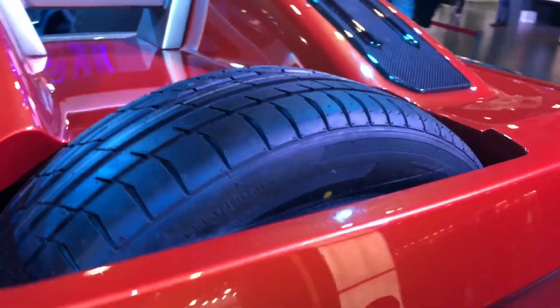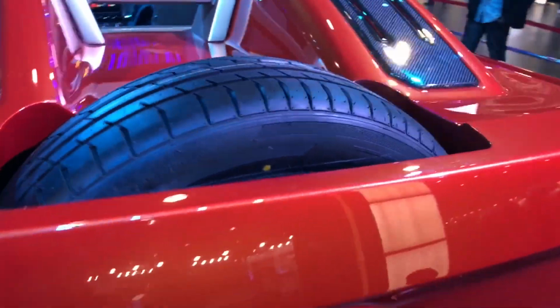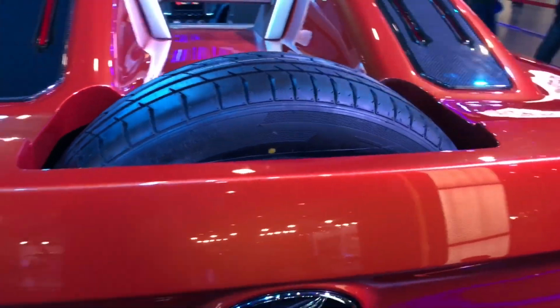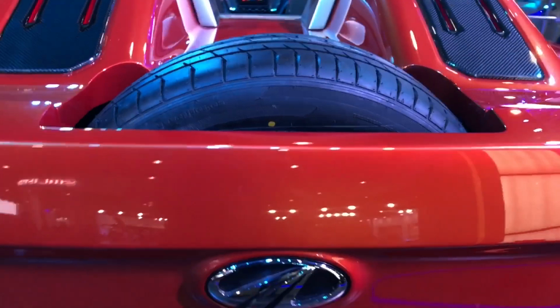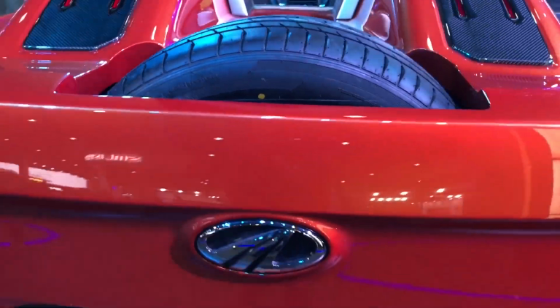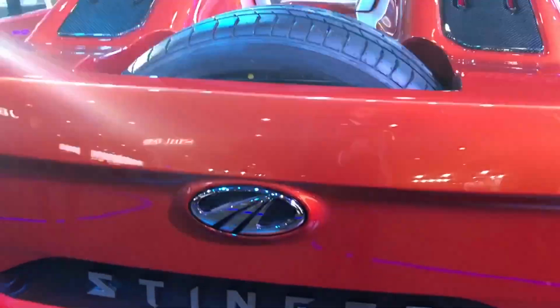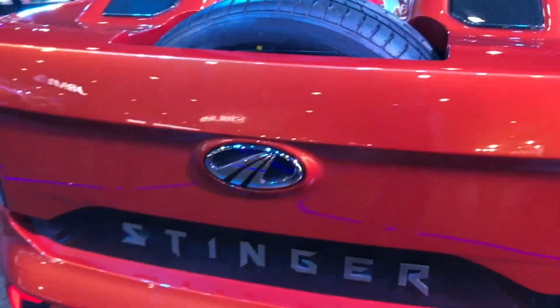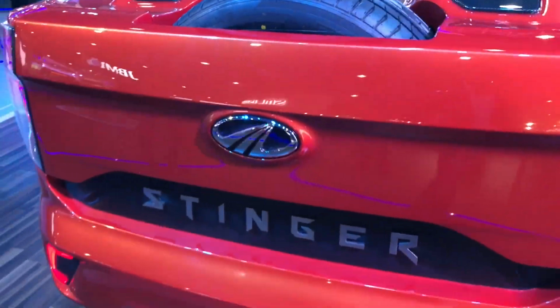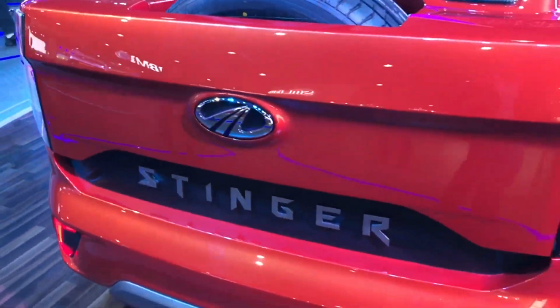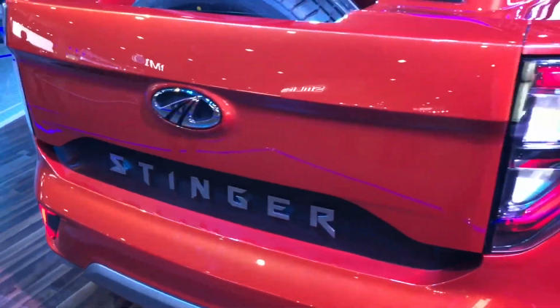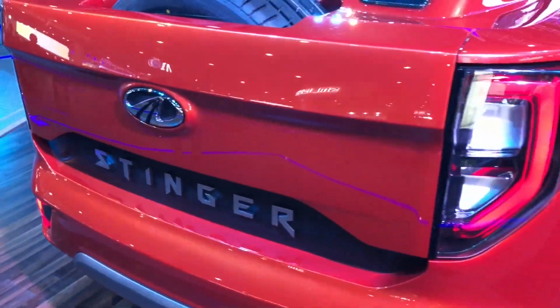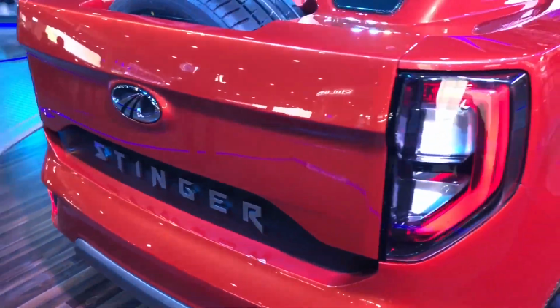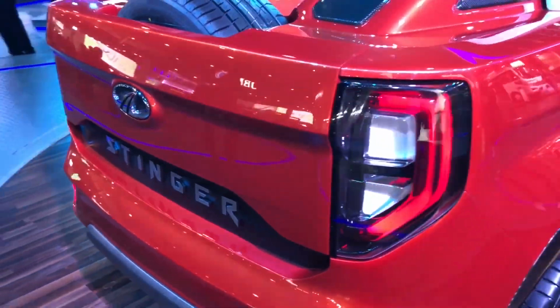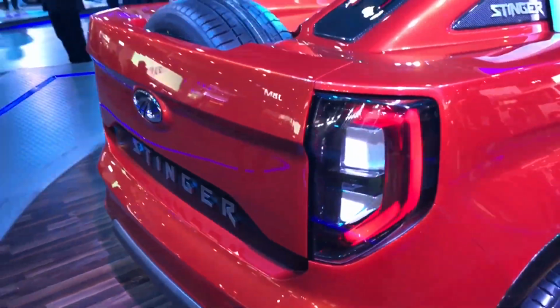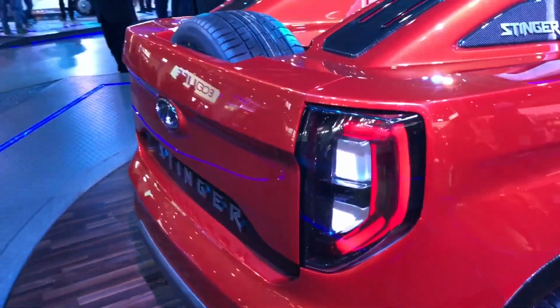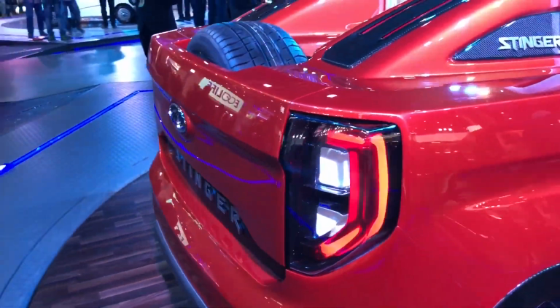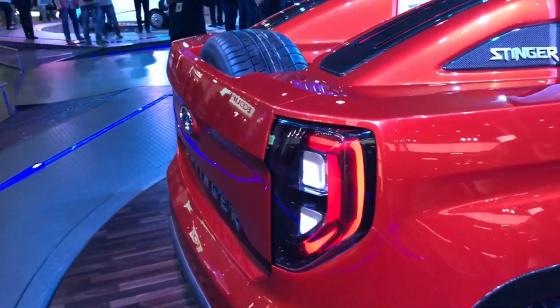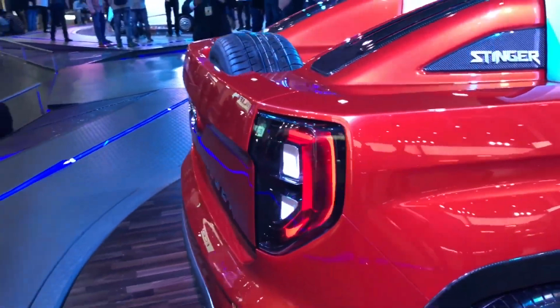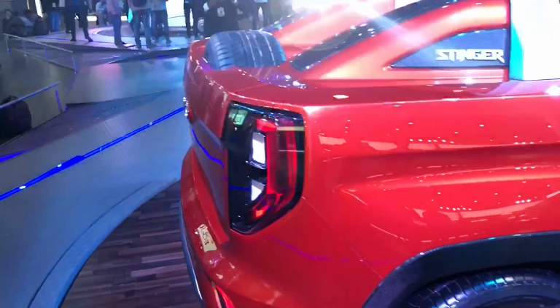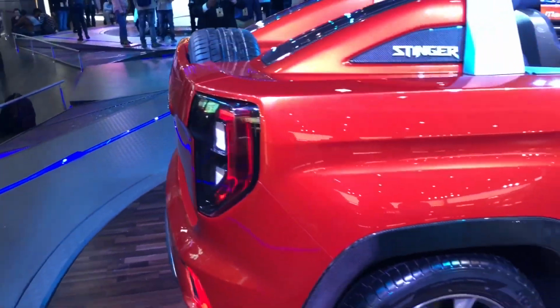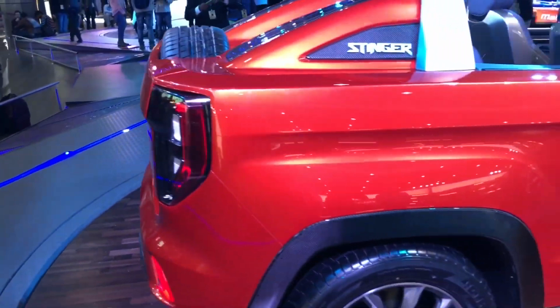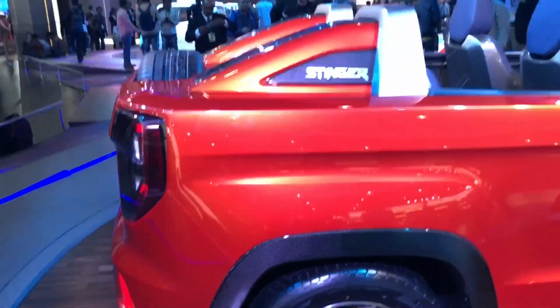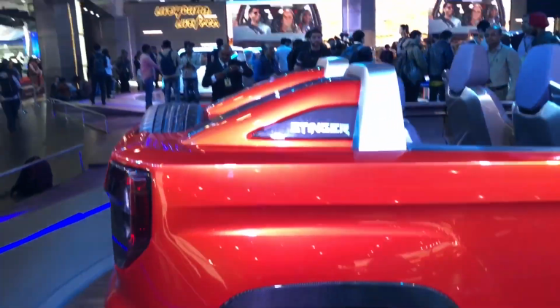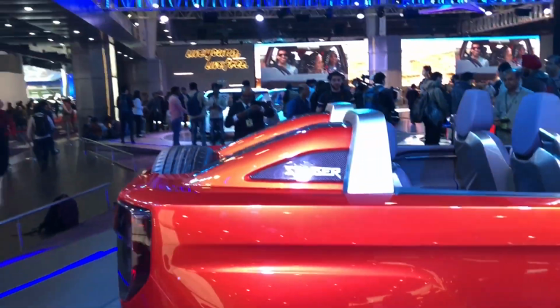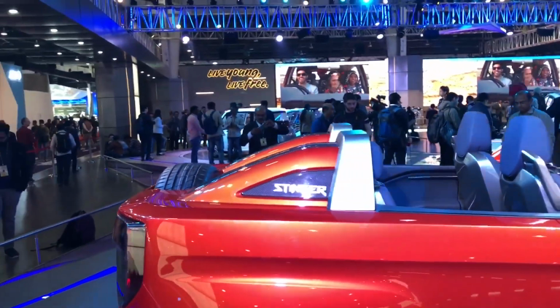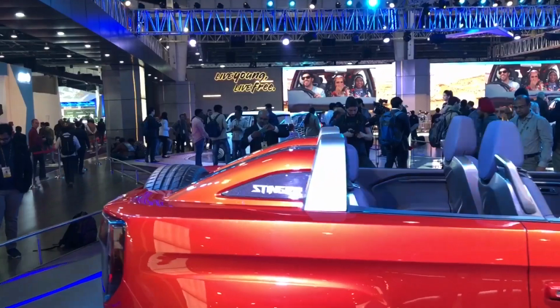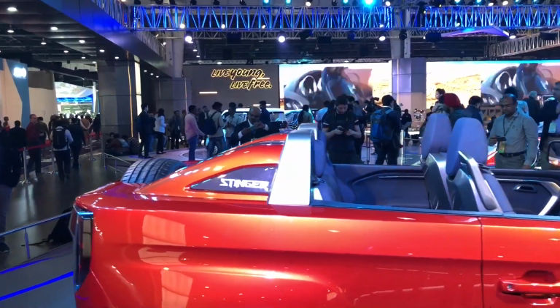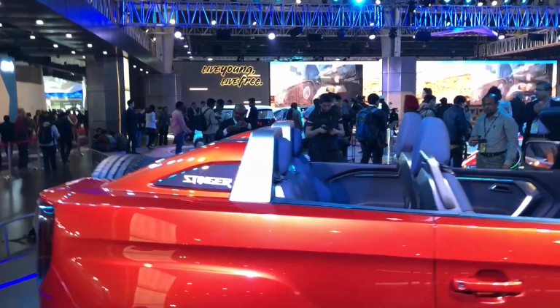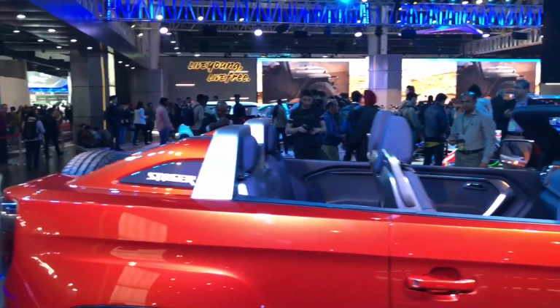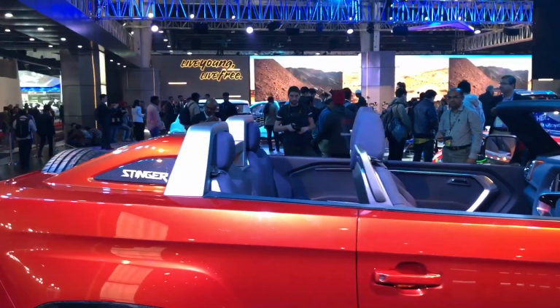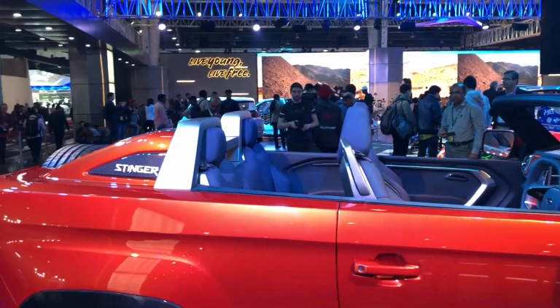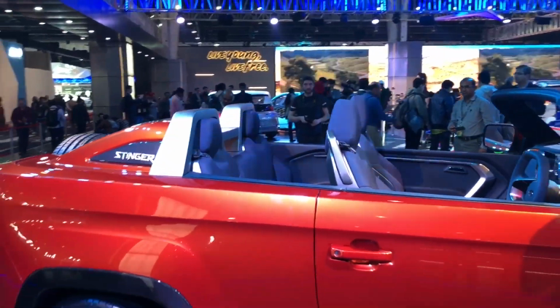This is where the spare wheel has been placed on this car. The tail lights look nice, but definitely it is this profile which stands out.